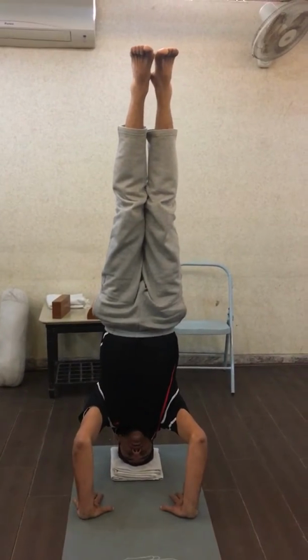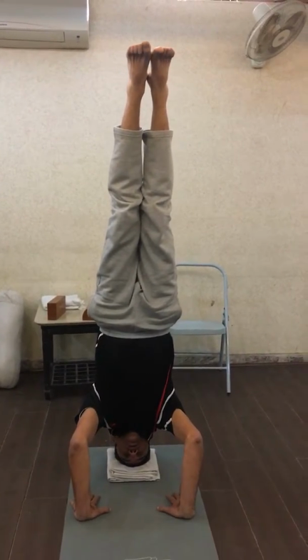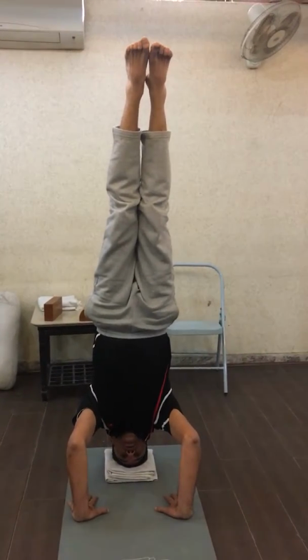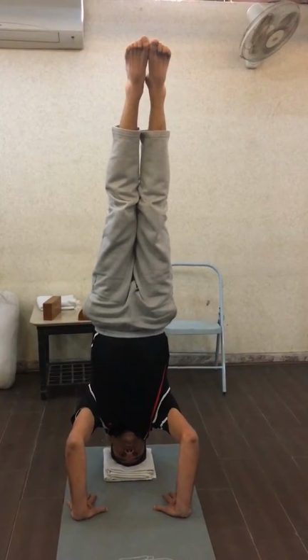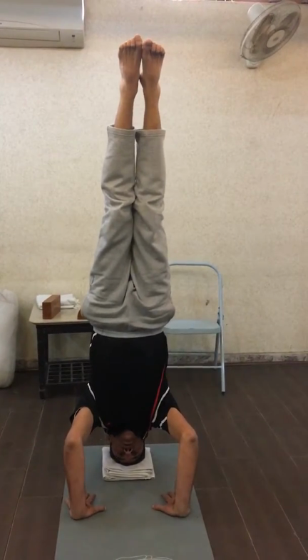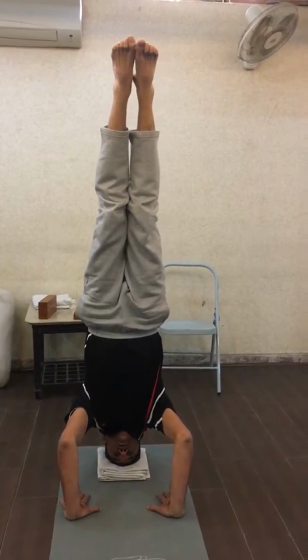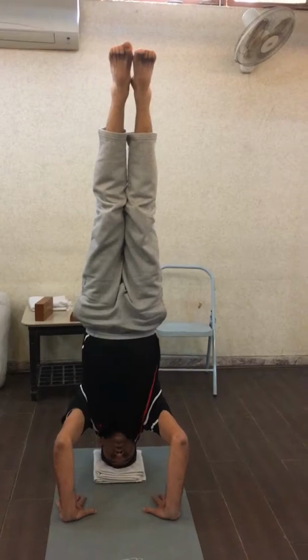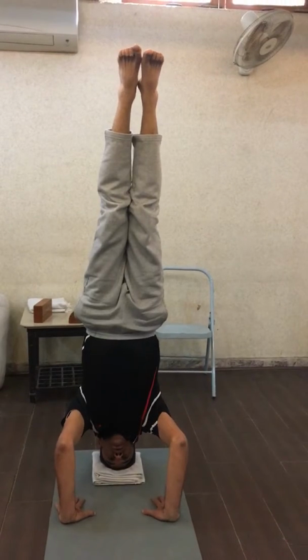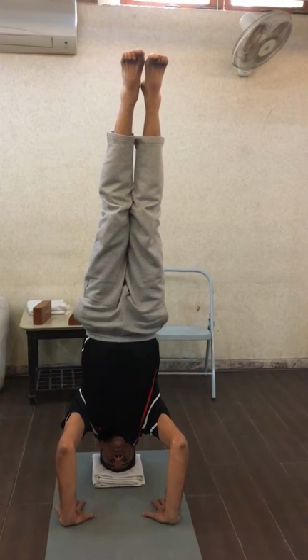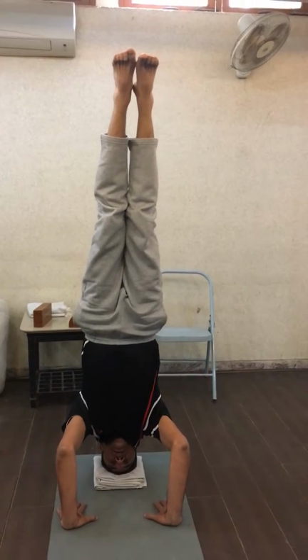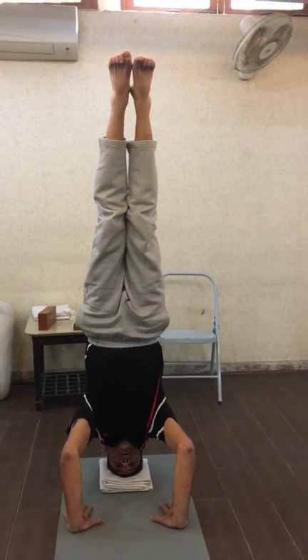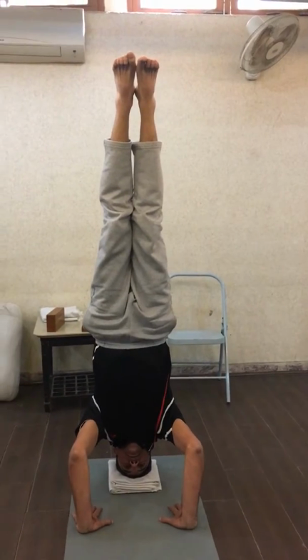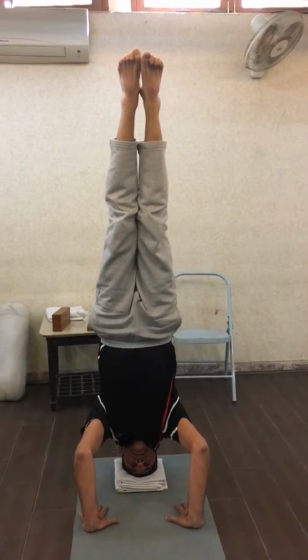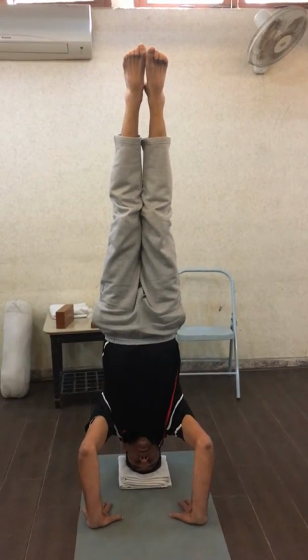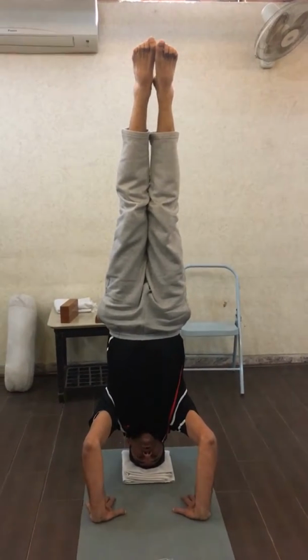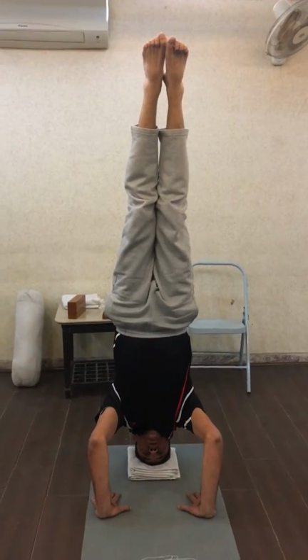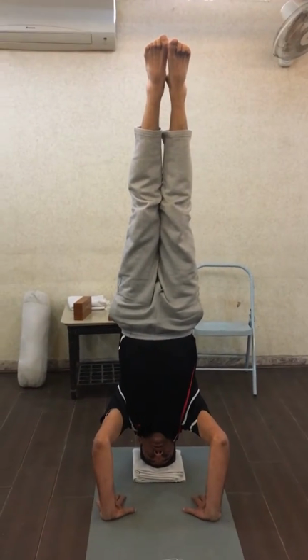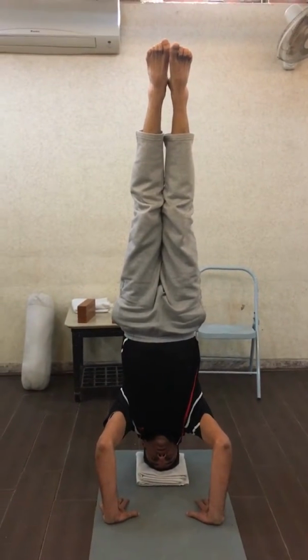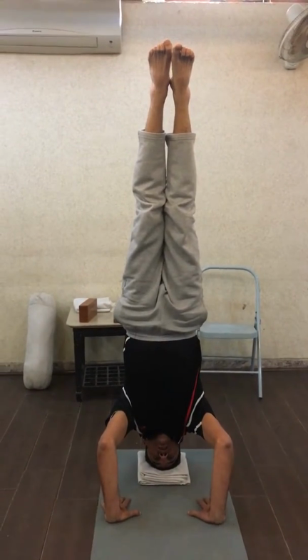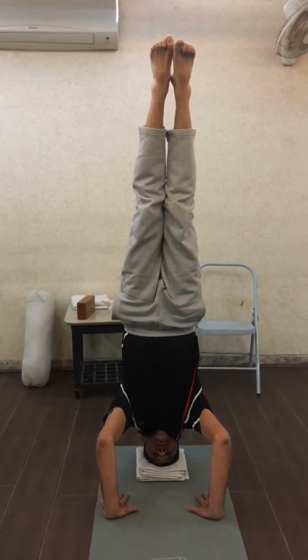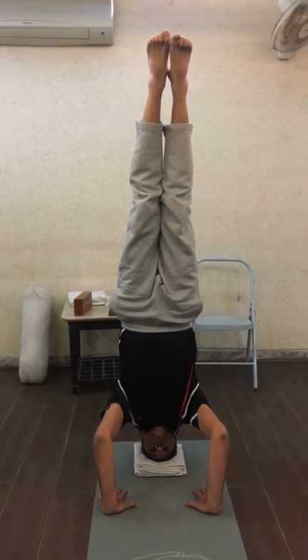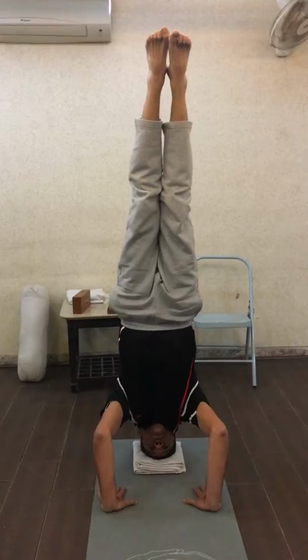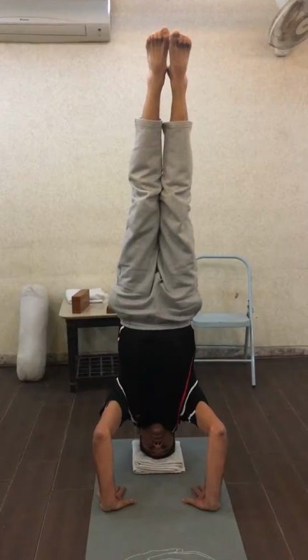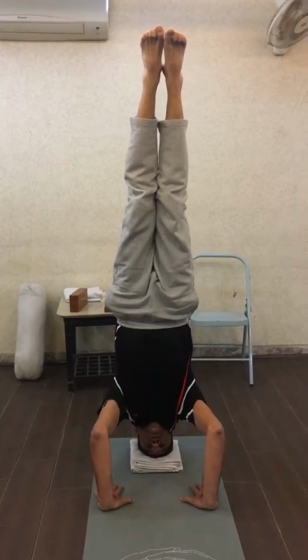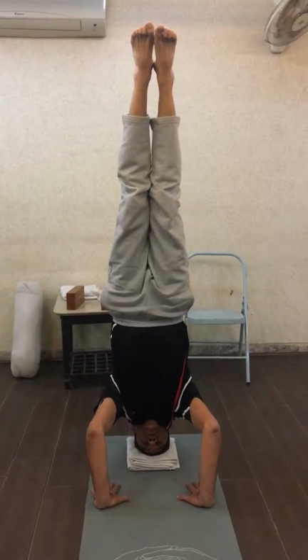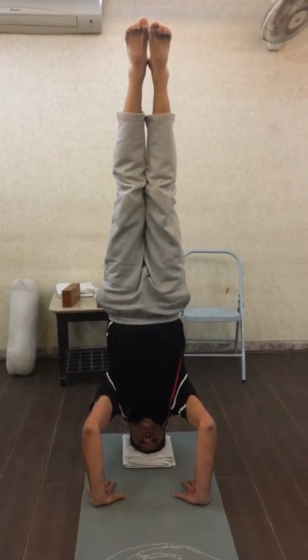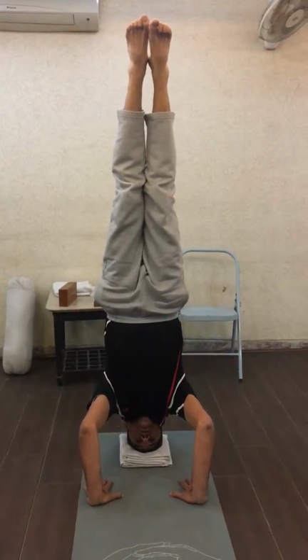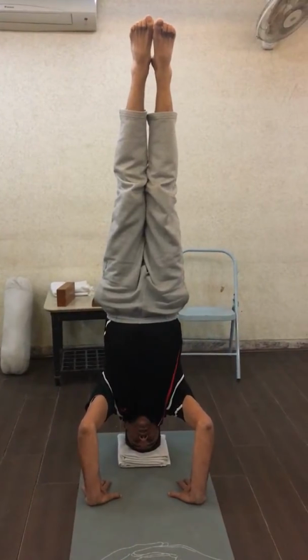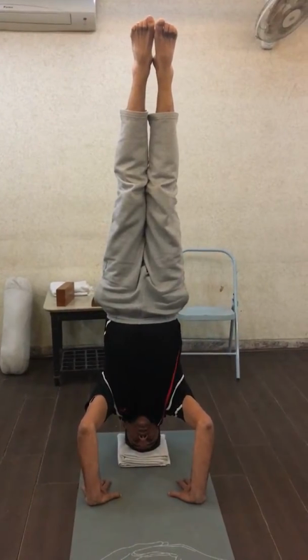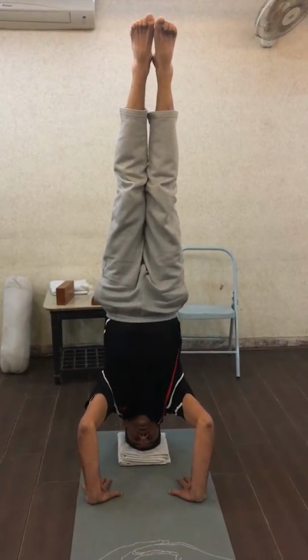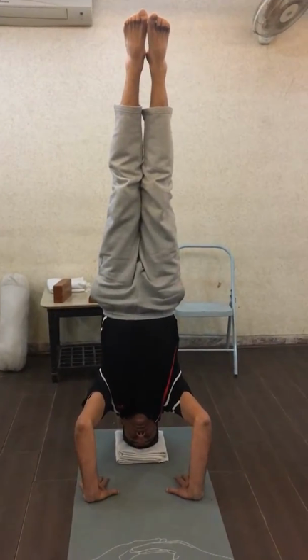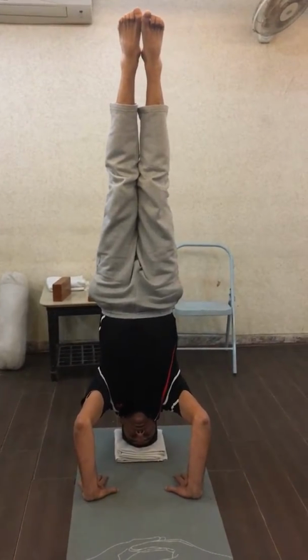In this position, the toes and the ankles have to be joined with each other, and the inner part of your knees joined with each other. Stay in this position.